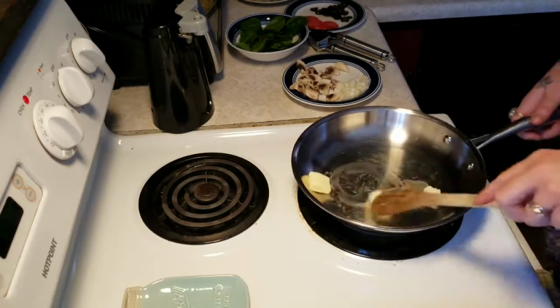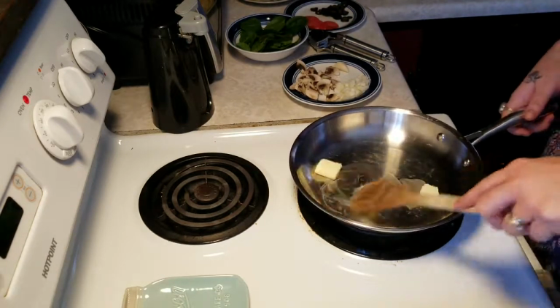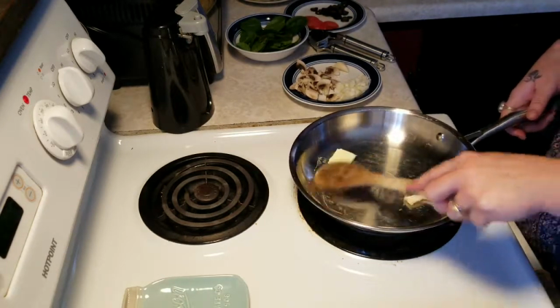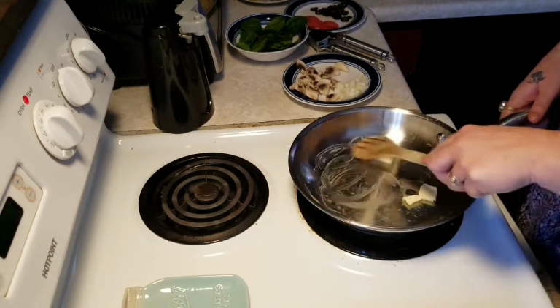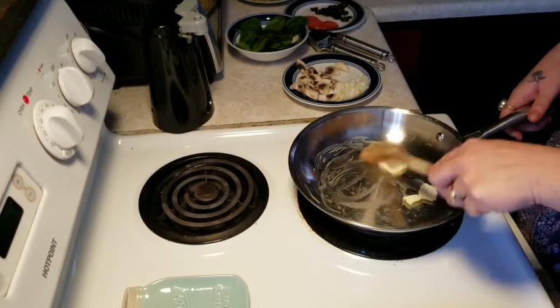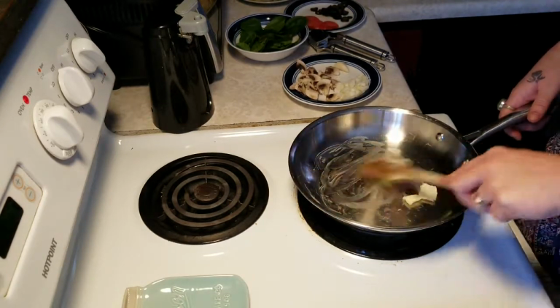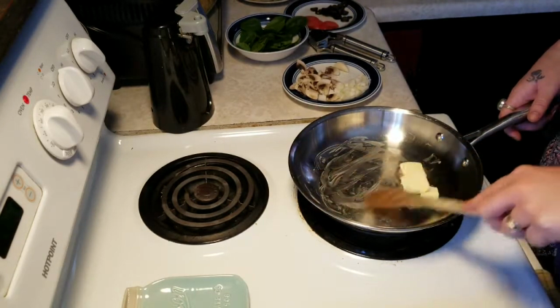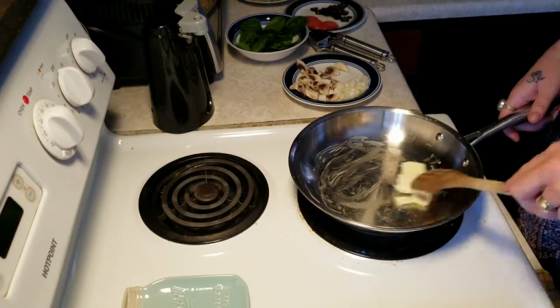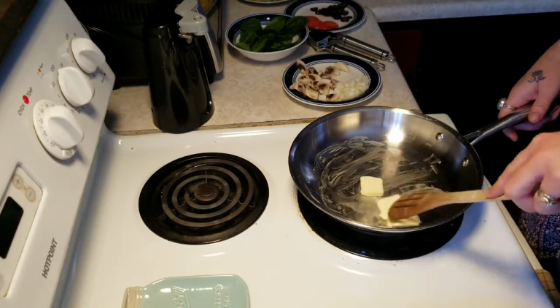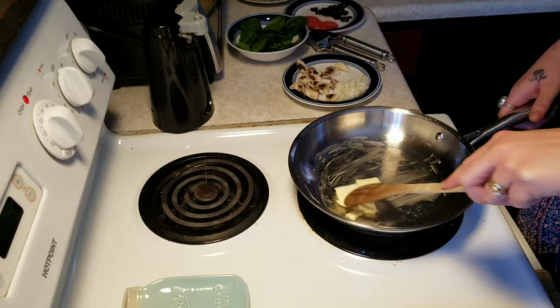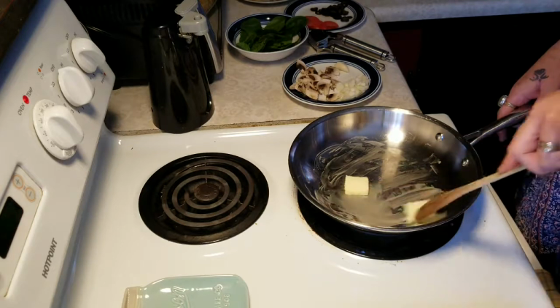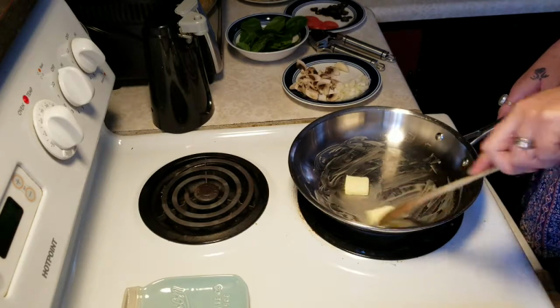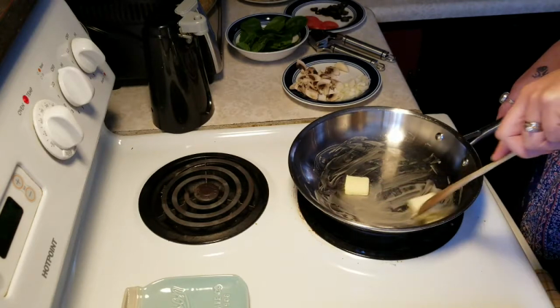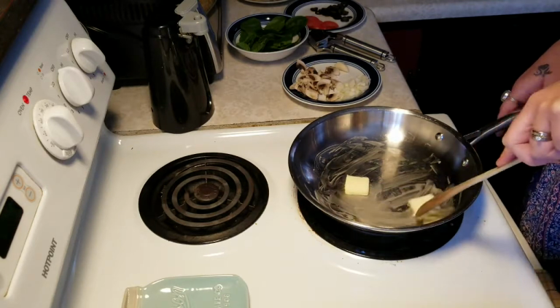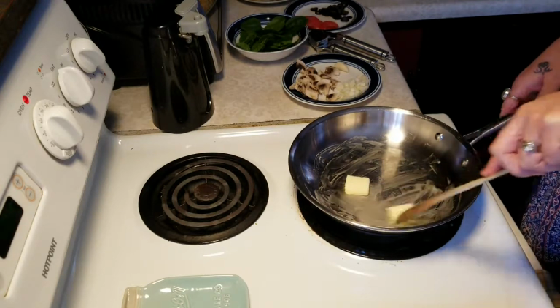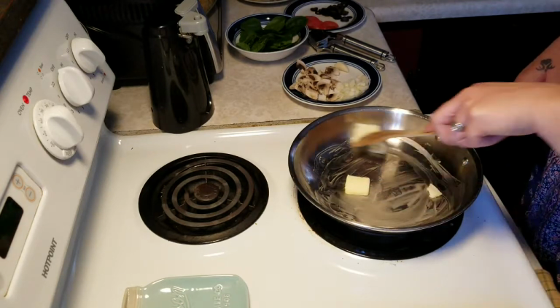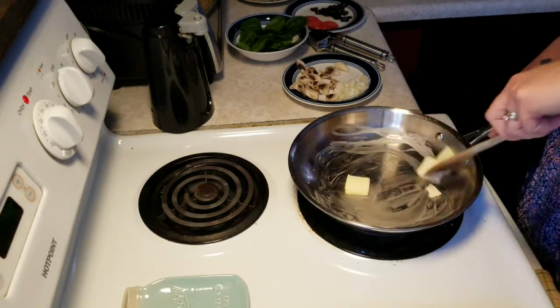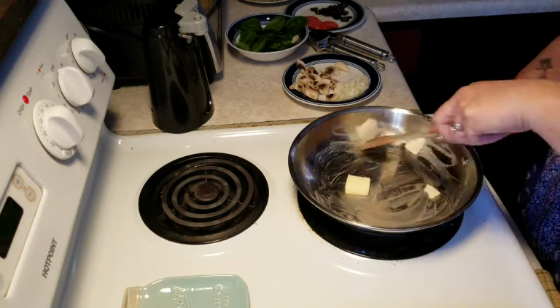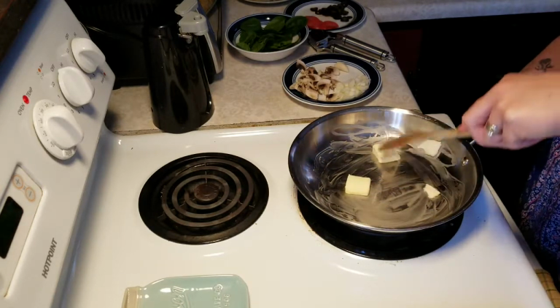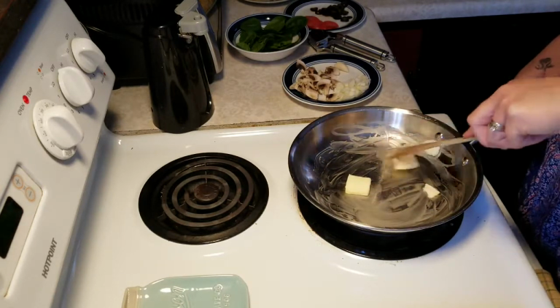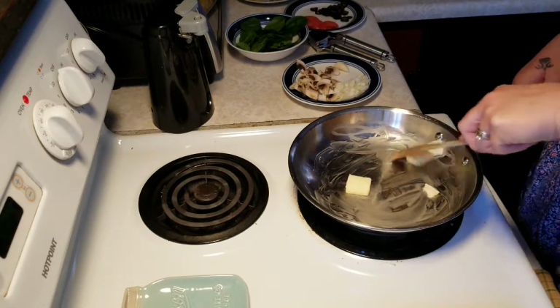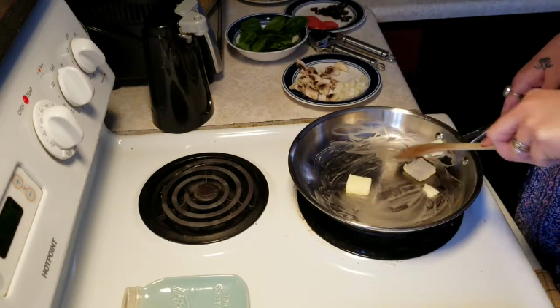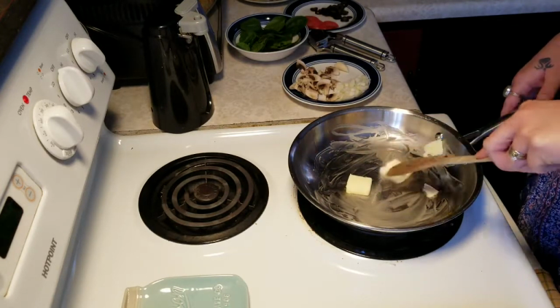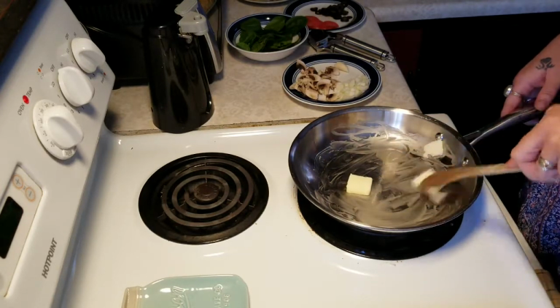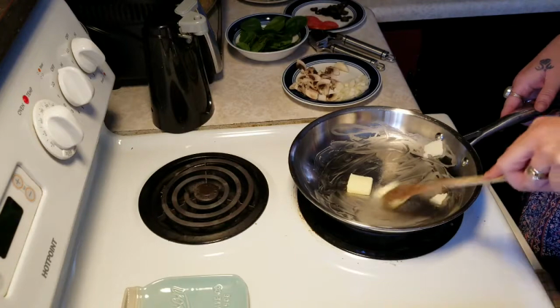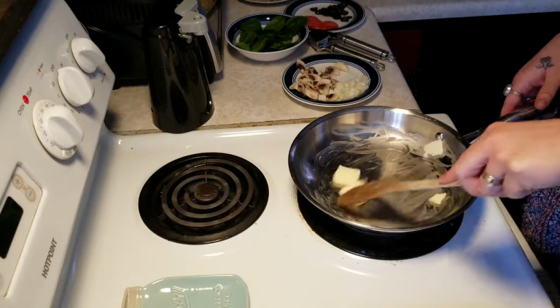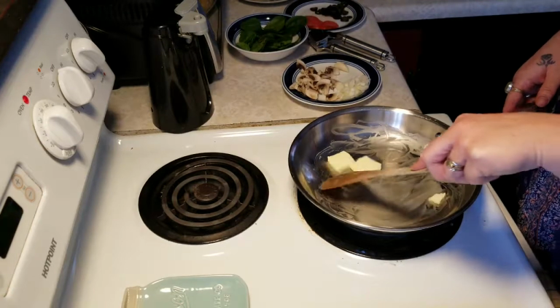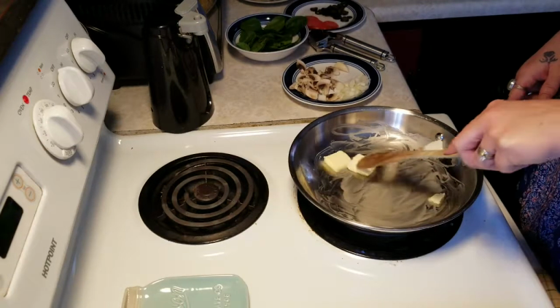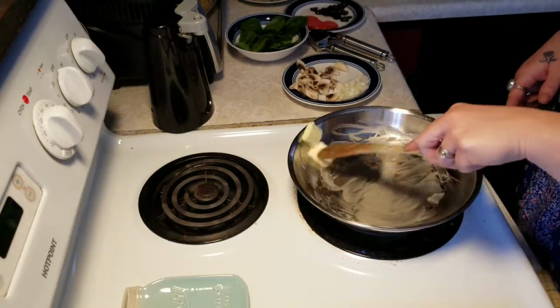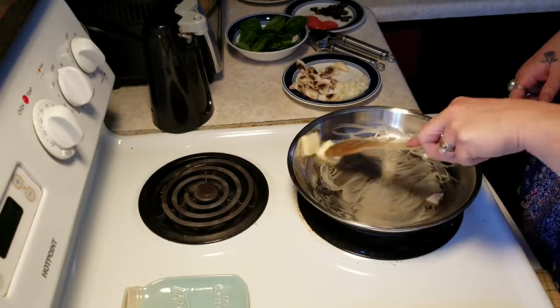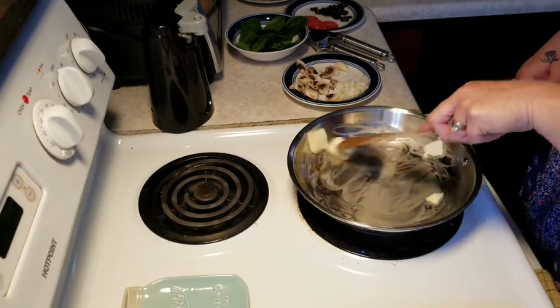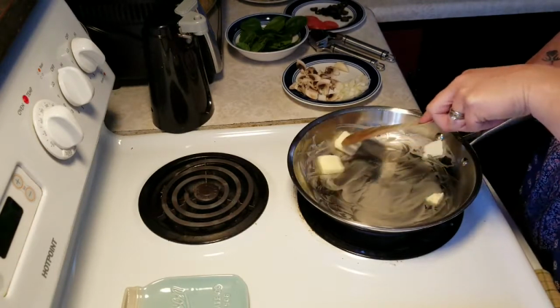We're melting our butter down — got about a tablespoon of butter here — and we're just going to melt this down and get it started.